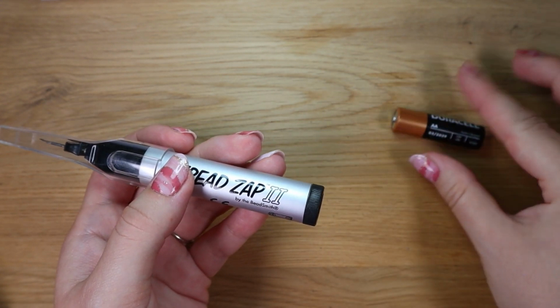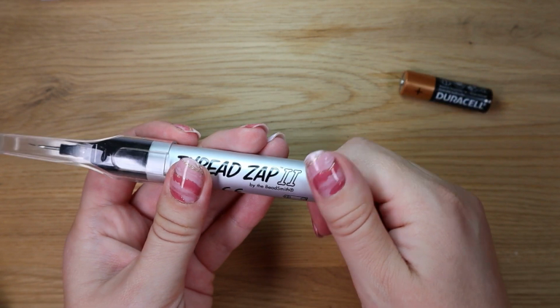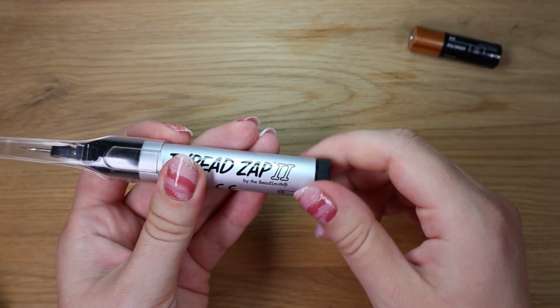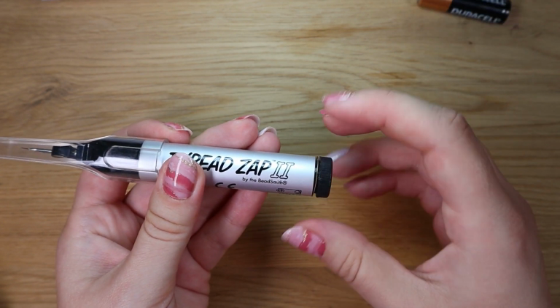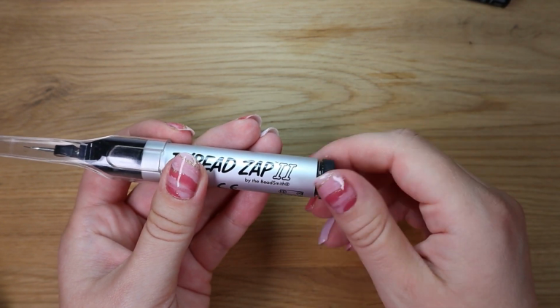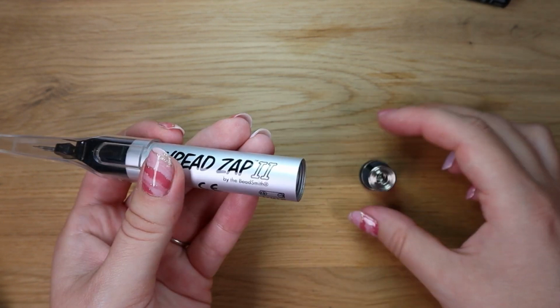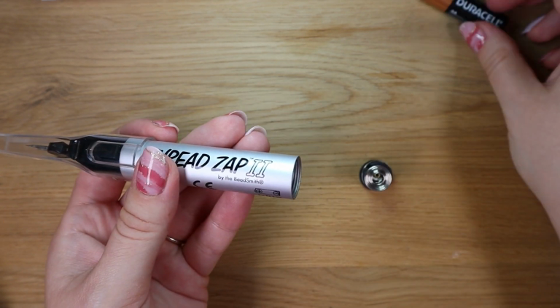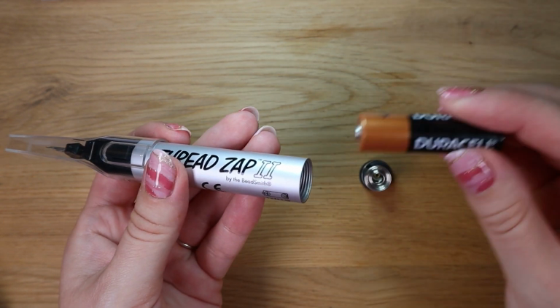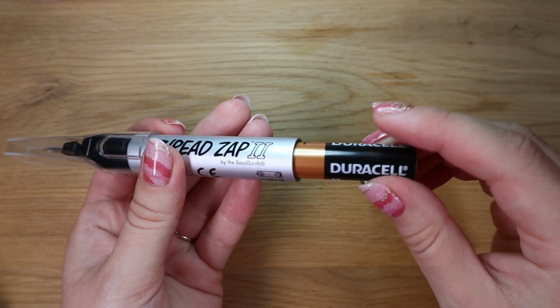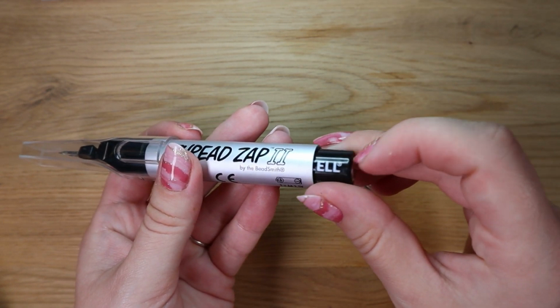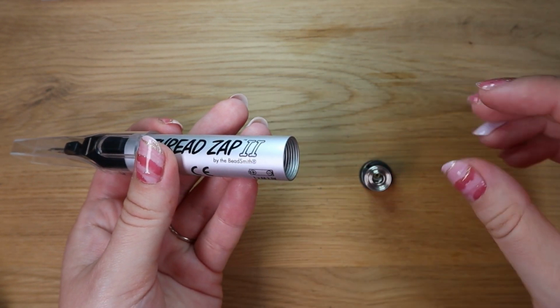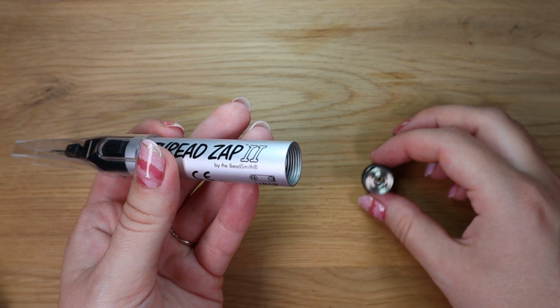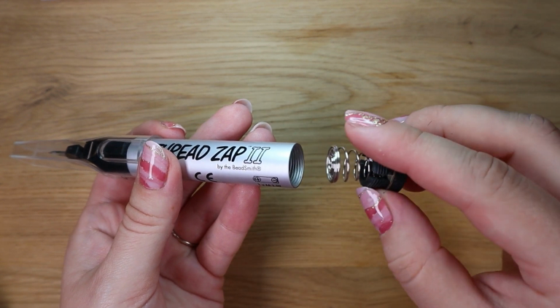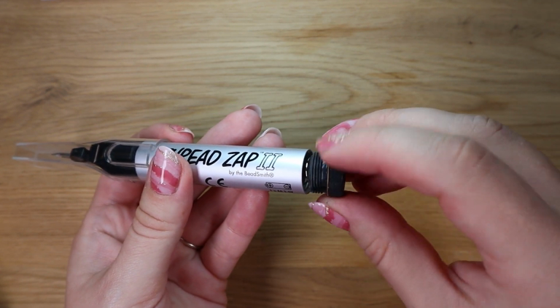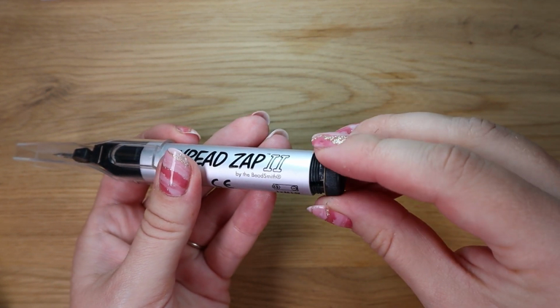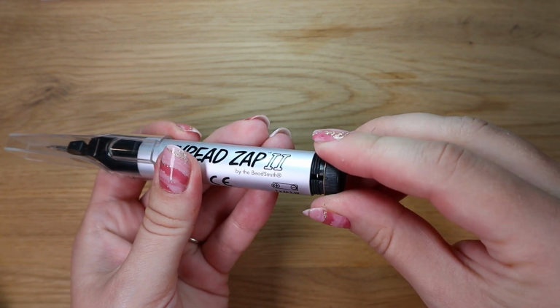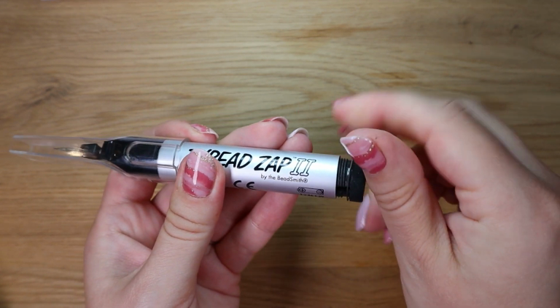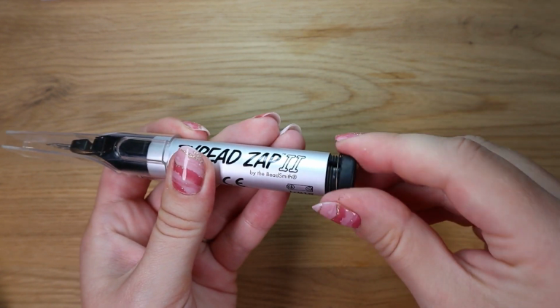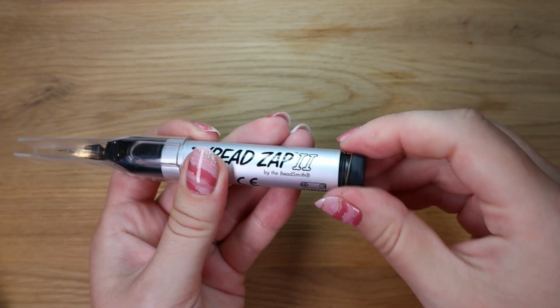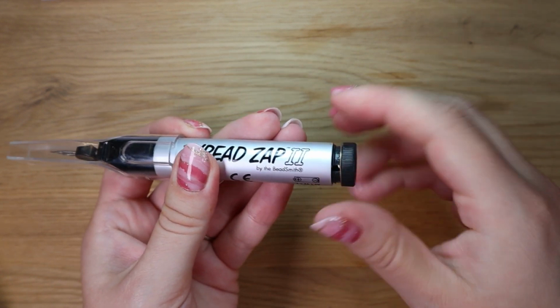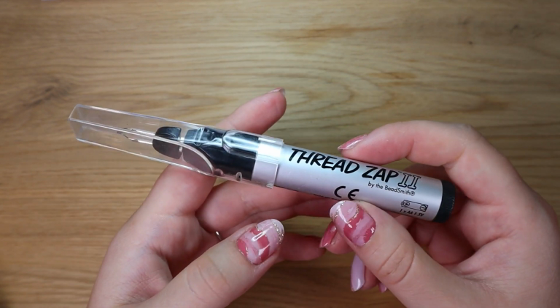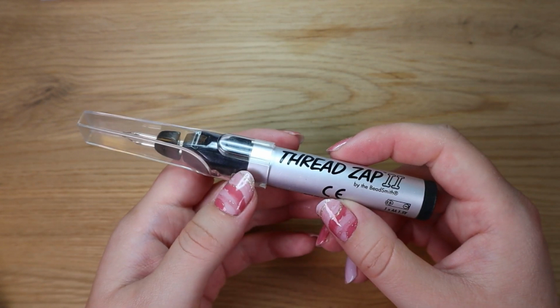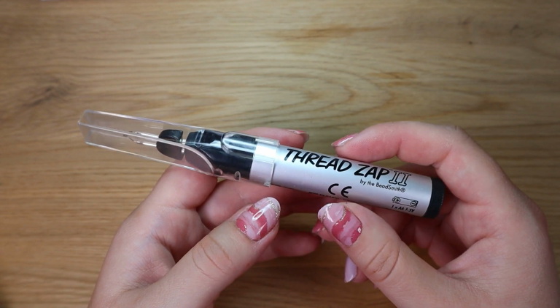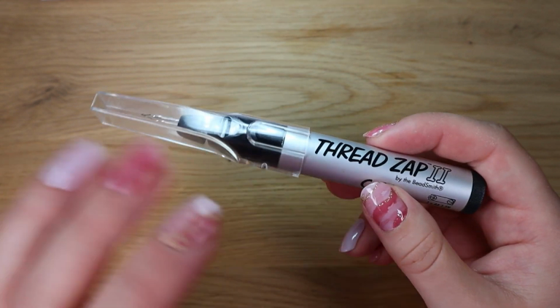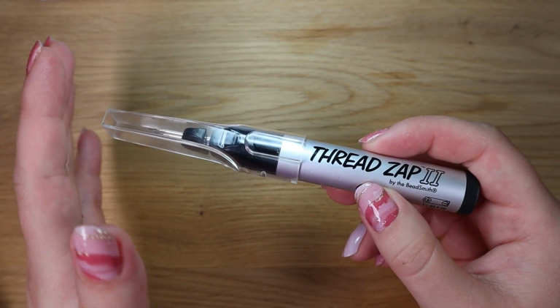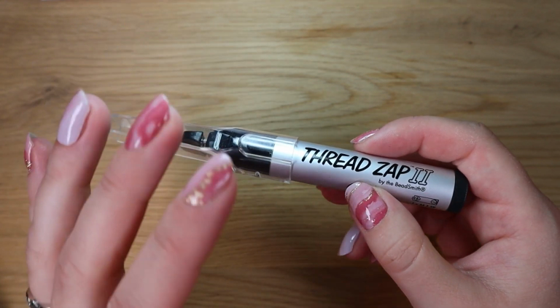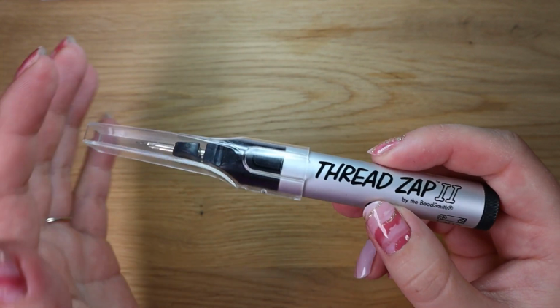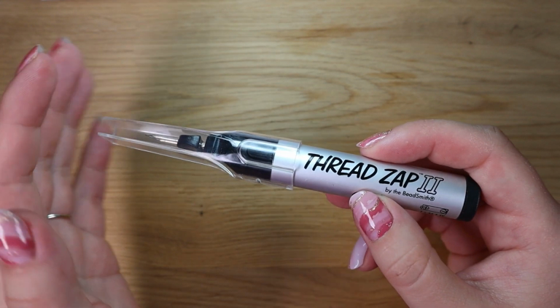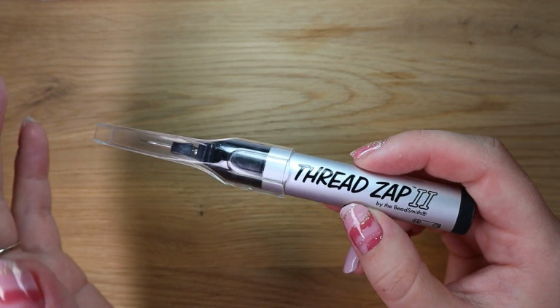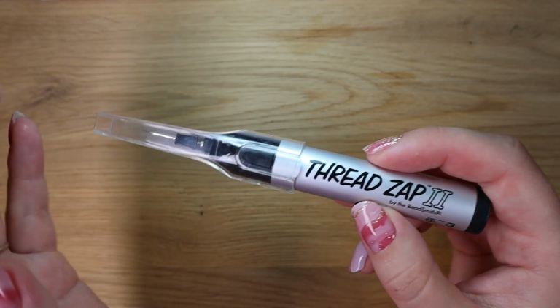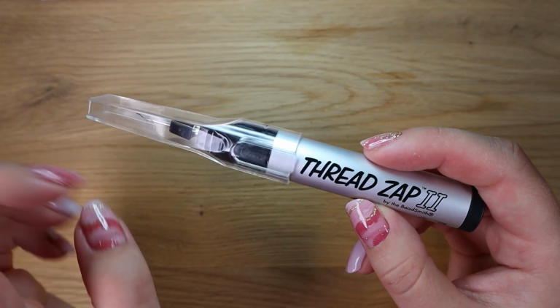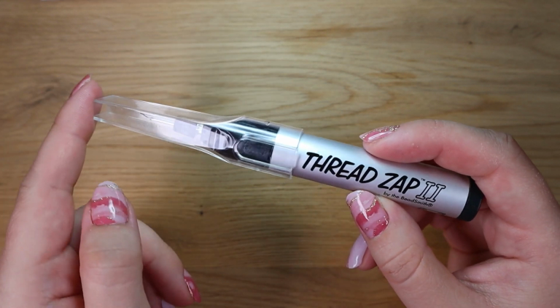You just screw off the end, put the battery inside, and close it. If the tool starts to heat up slowly or stops working, it's time to replace the battery with a new one.